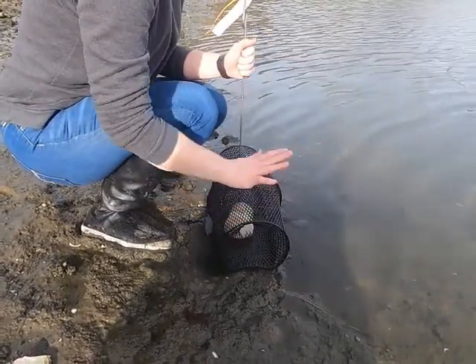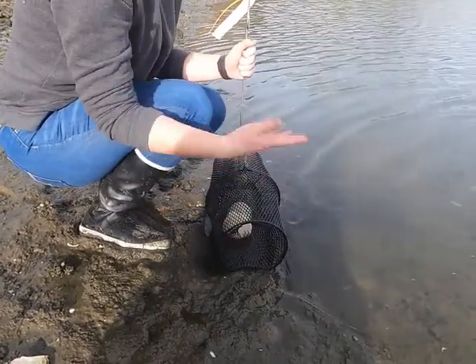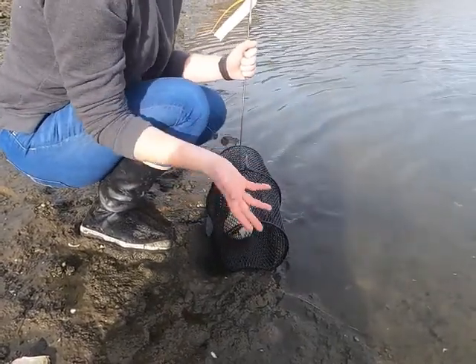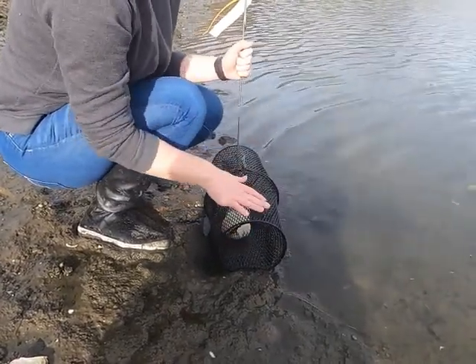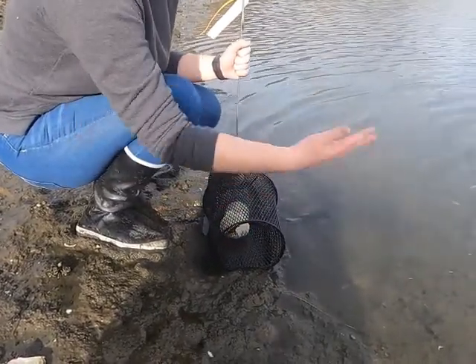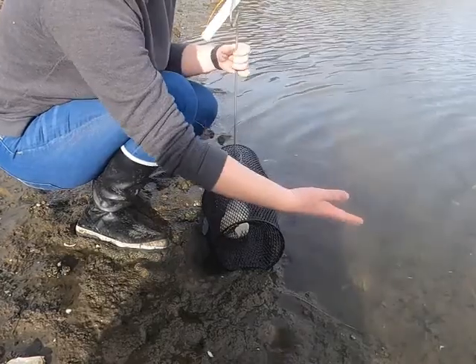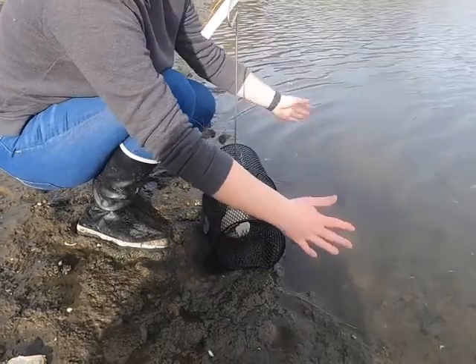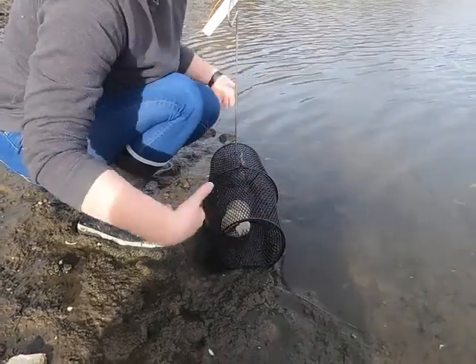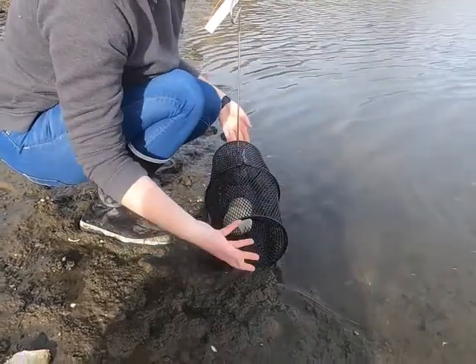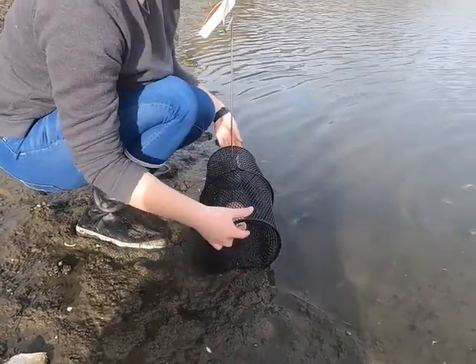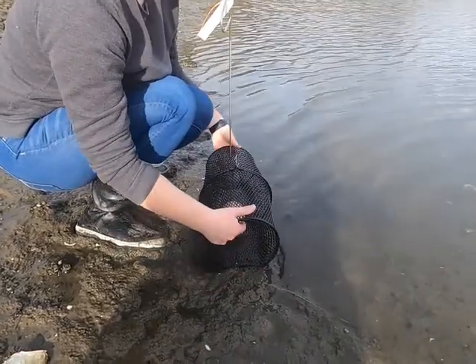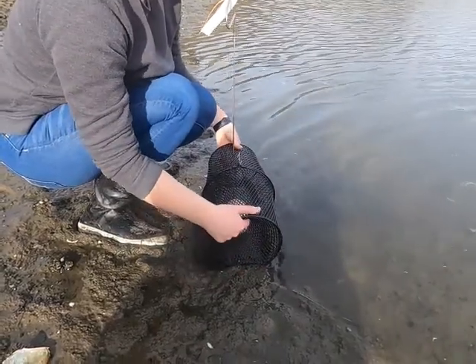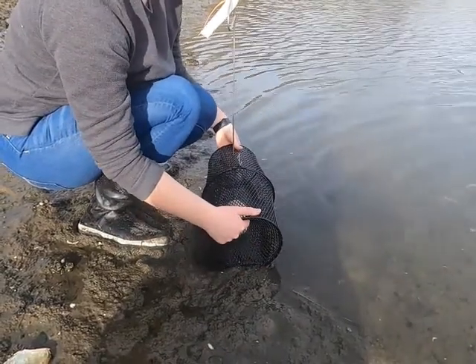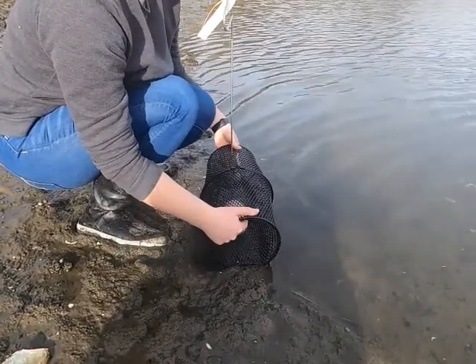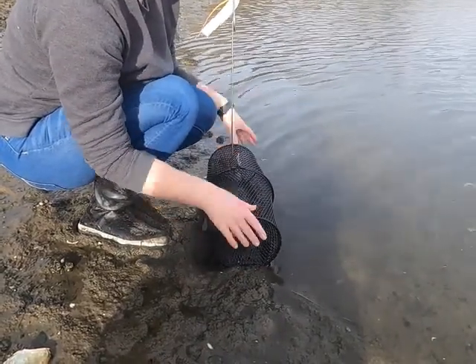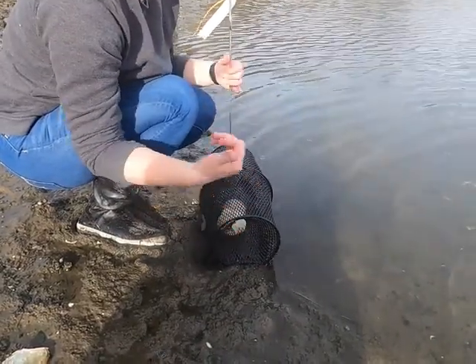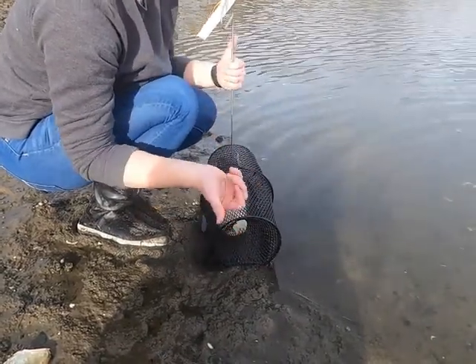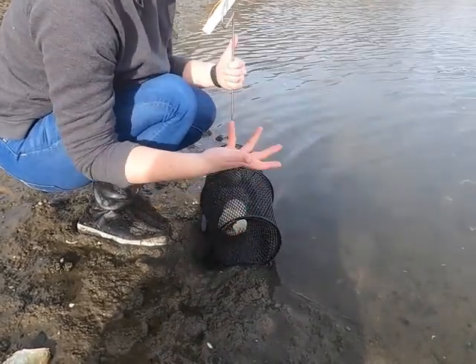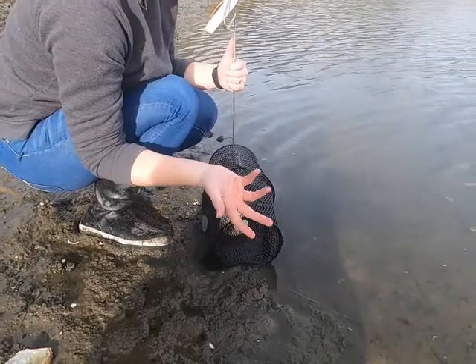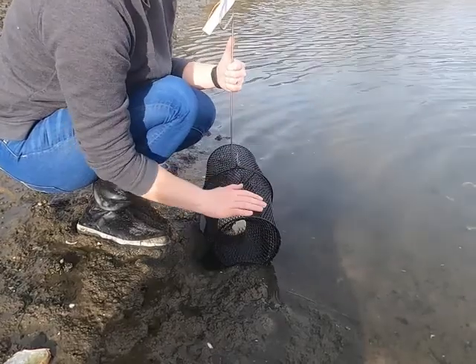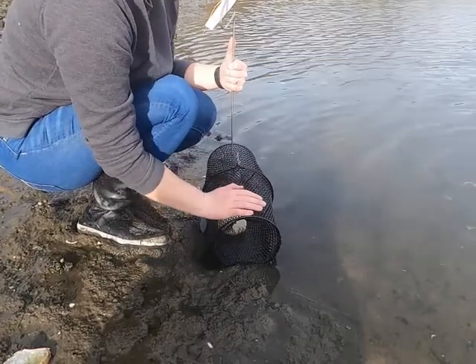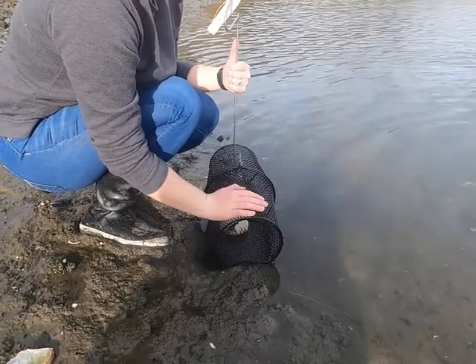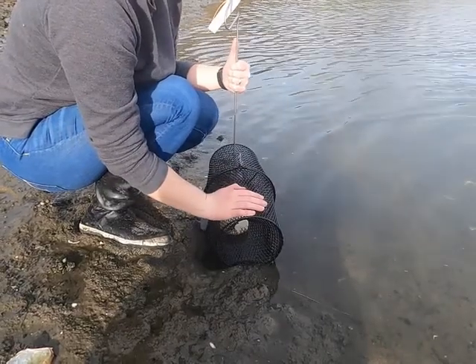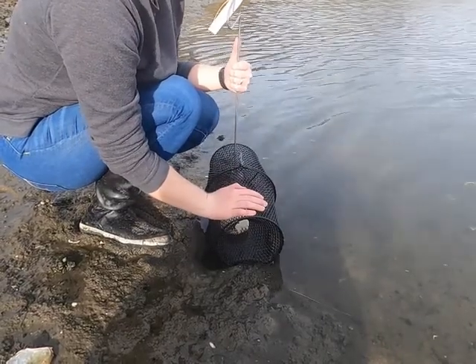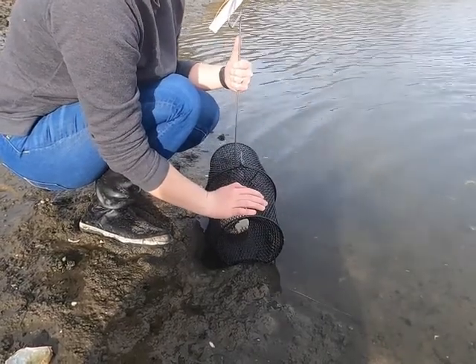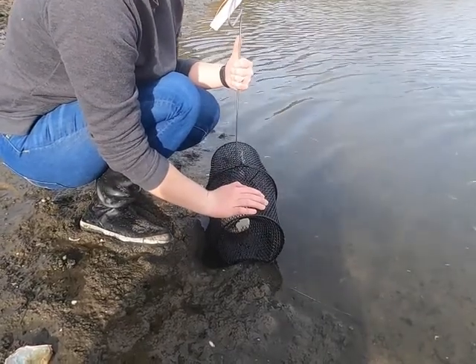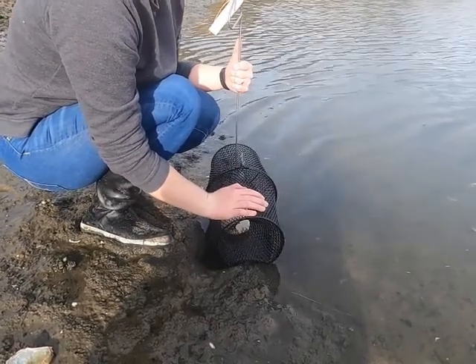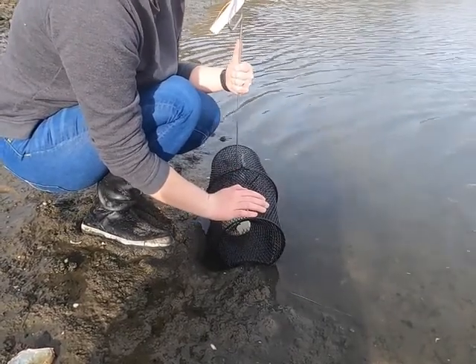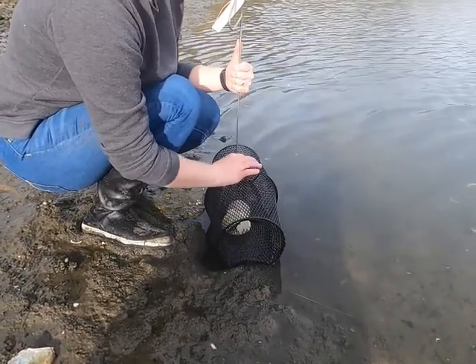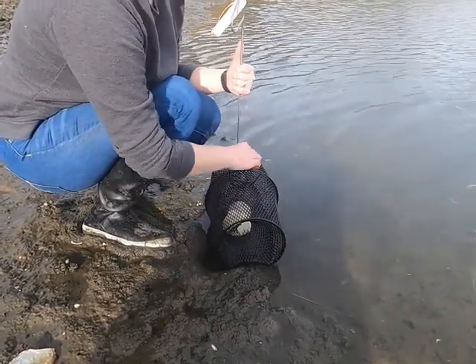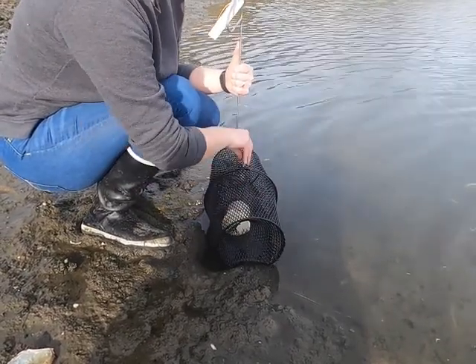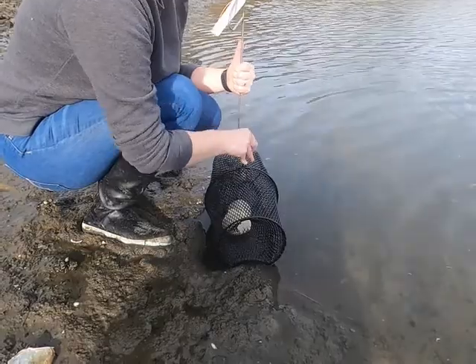Then you'll leave, and when the tide gets higher, water will wash over your trap, and it'll hopefully fill with green crabs. You can come back the next day at low tide again, pick it up, and you should have lots of green crabs.